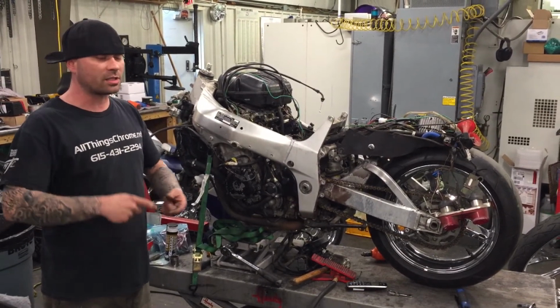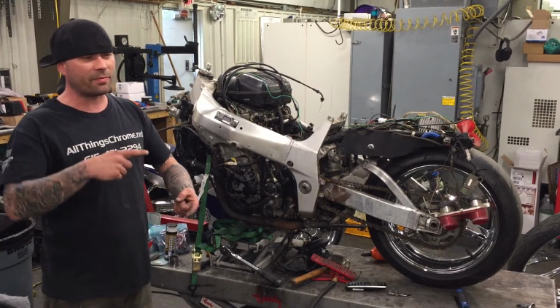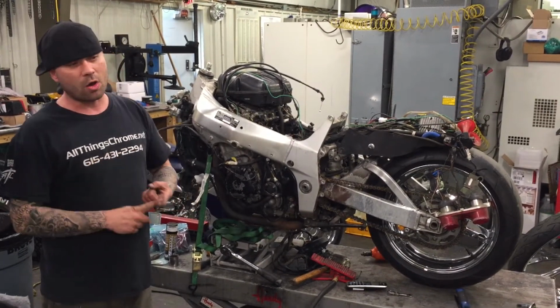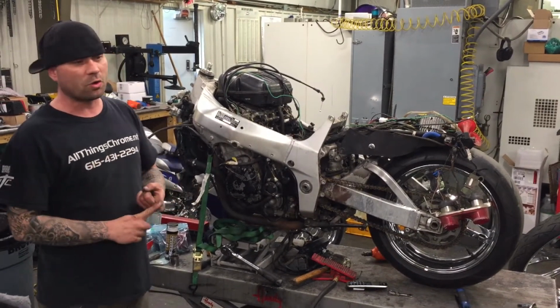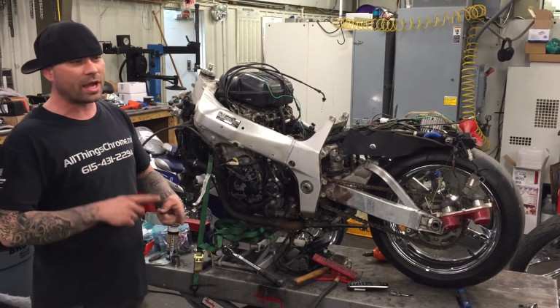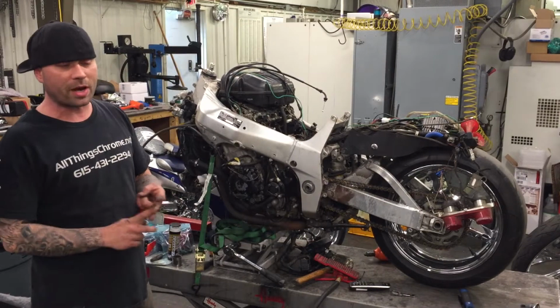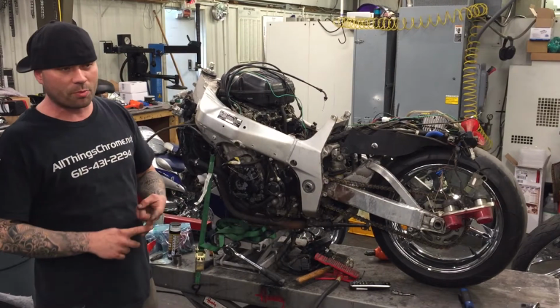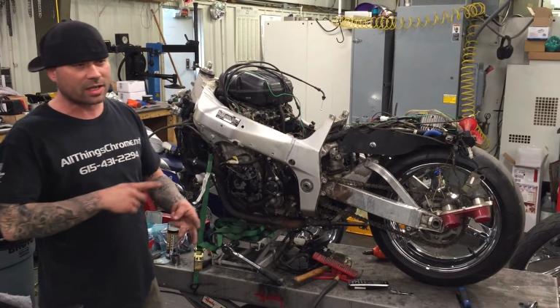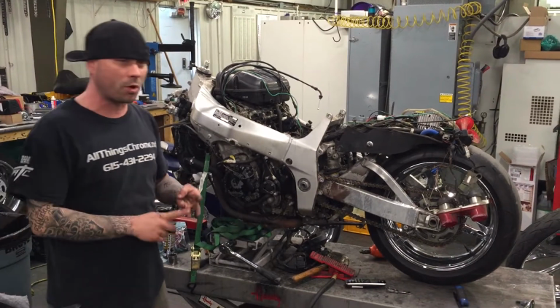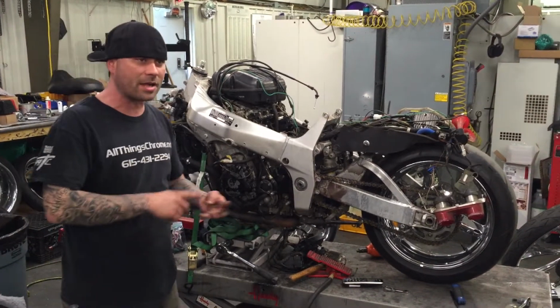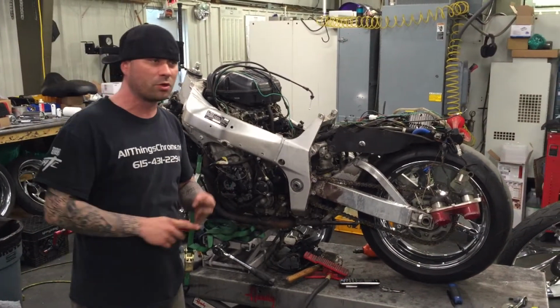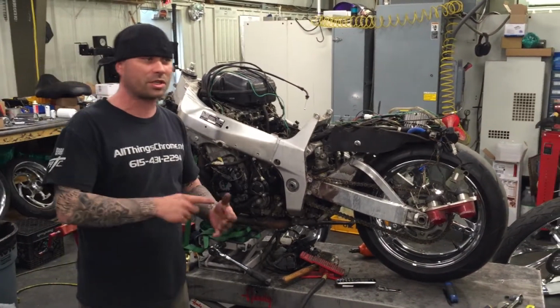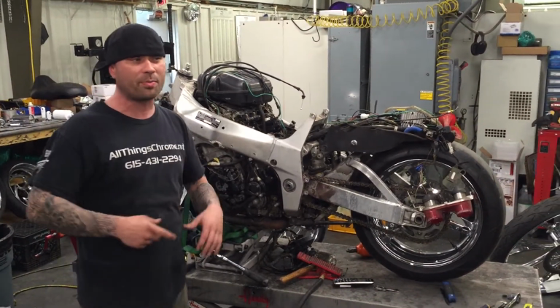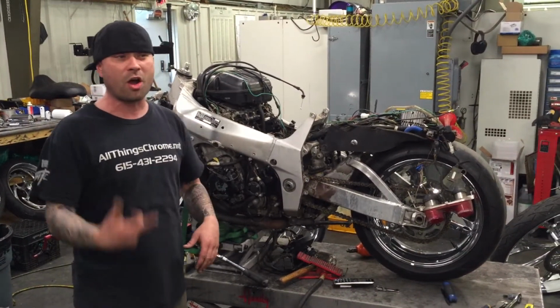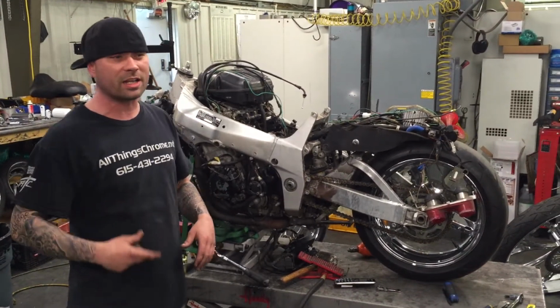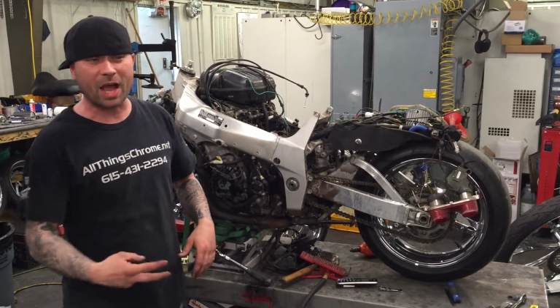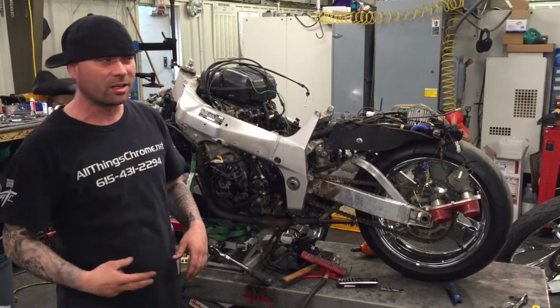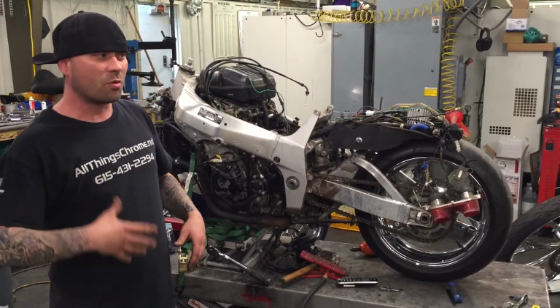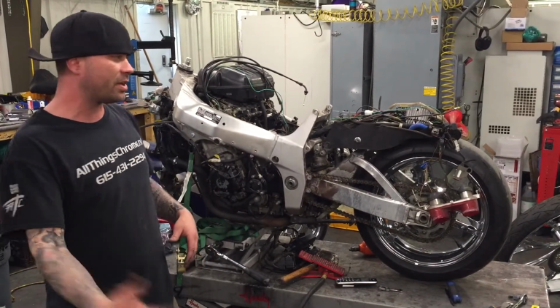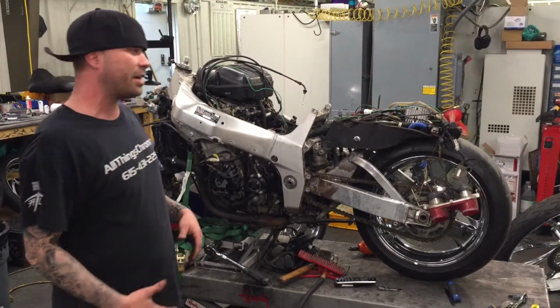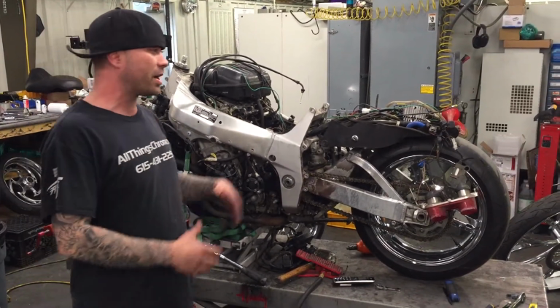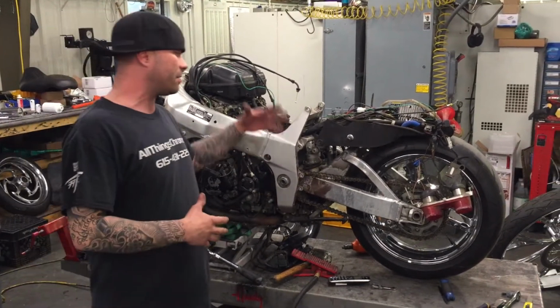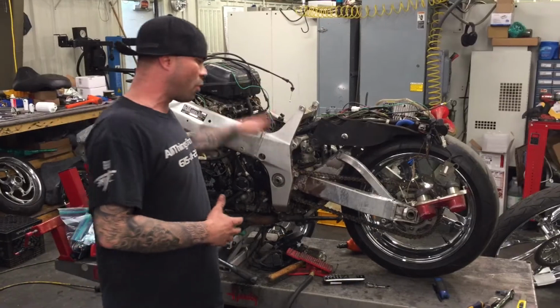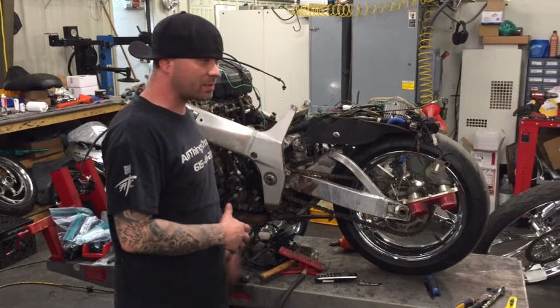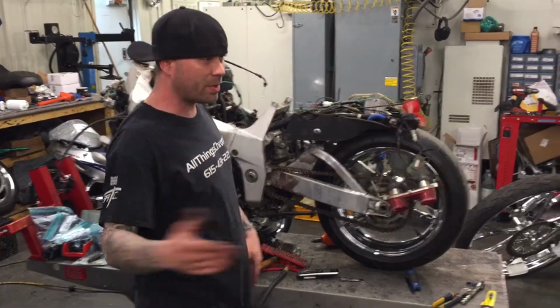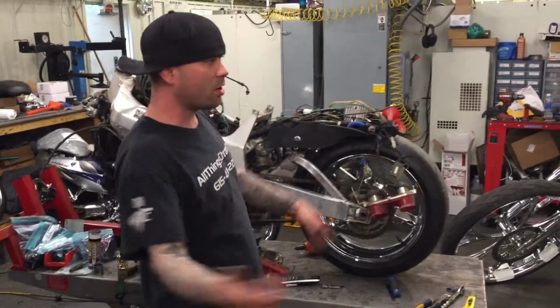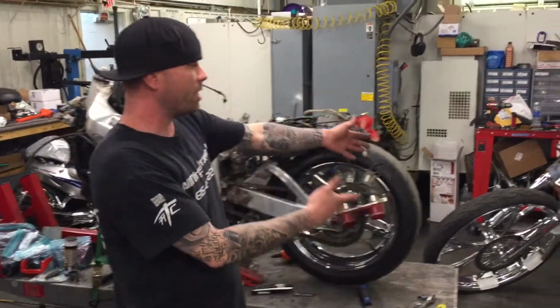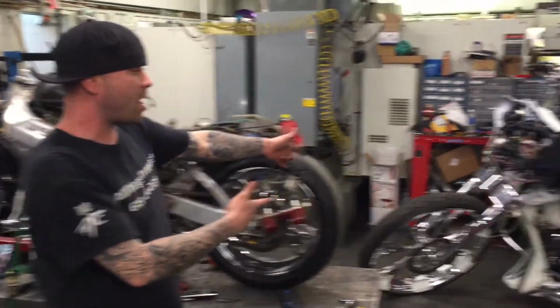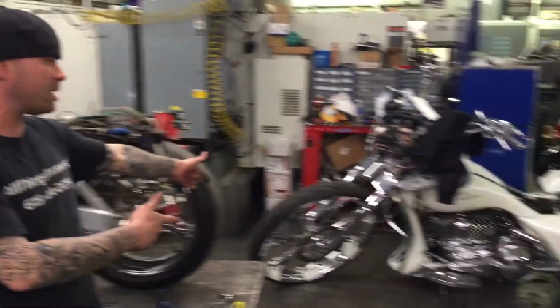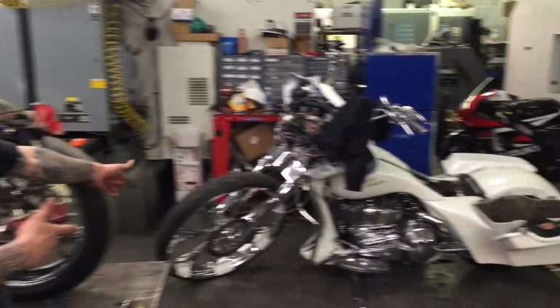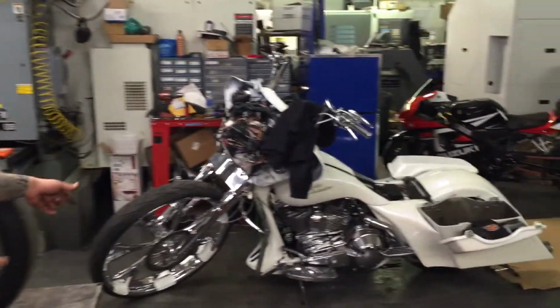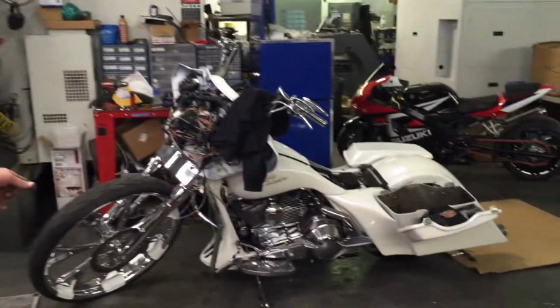Doesn't matter if it's an old school bike, a brand new bike, a sport bike, a cruiser, a chopper, a Harley, a Spyder — whatever you got. You know we got sport bikes being built, we got Harleys being built right now.